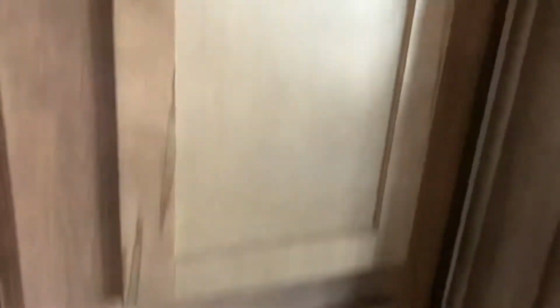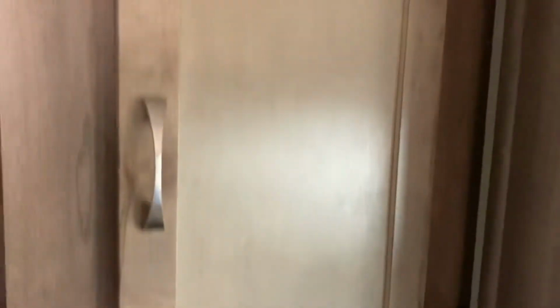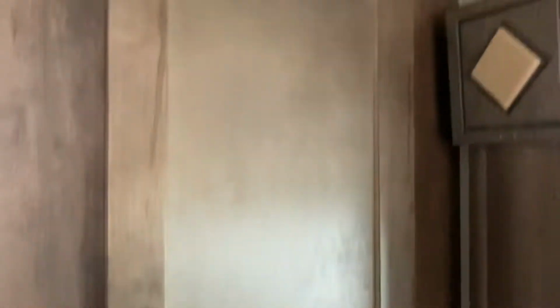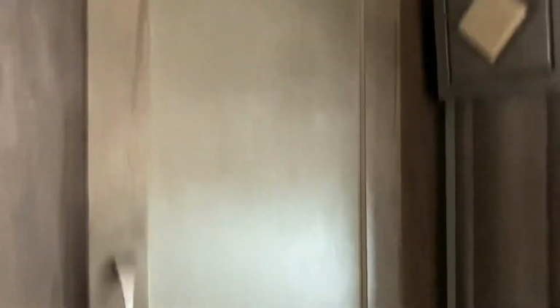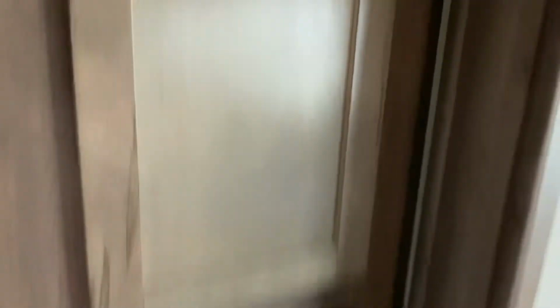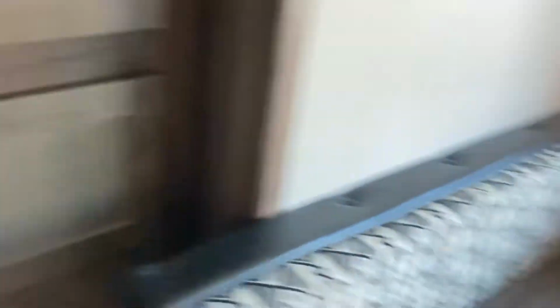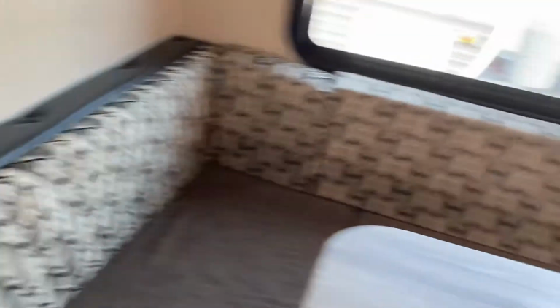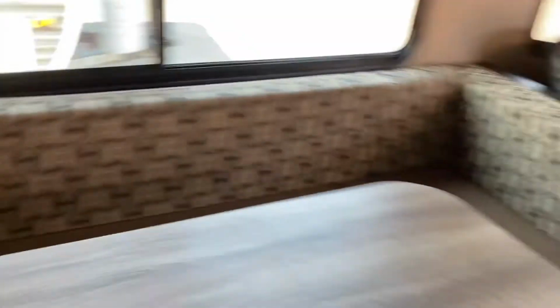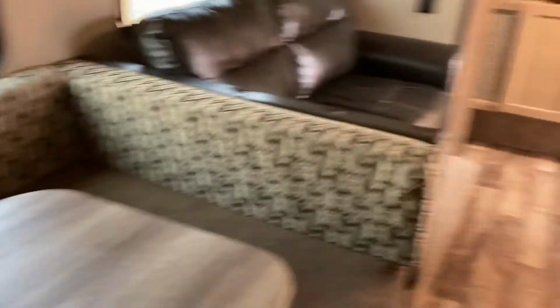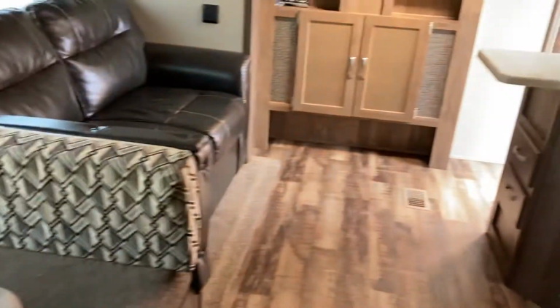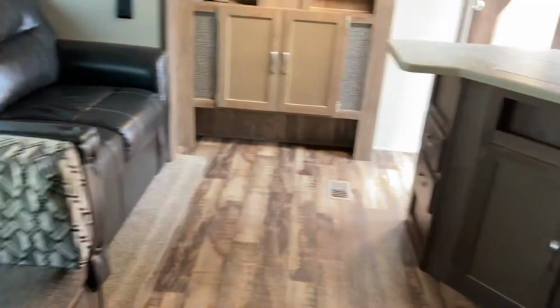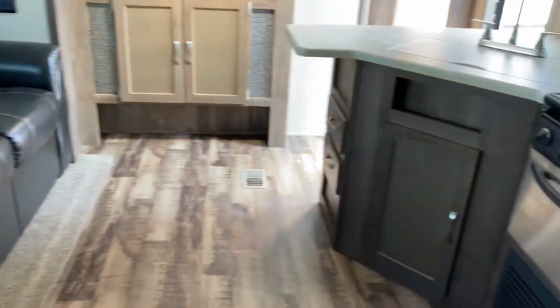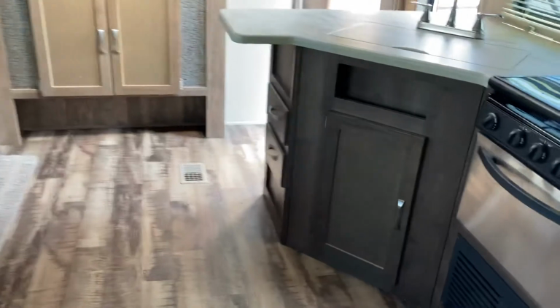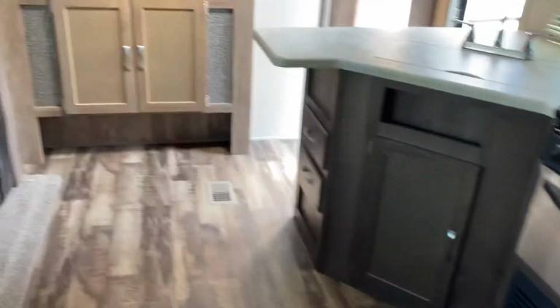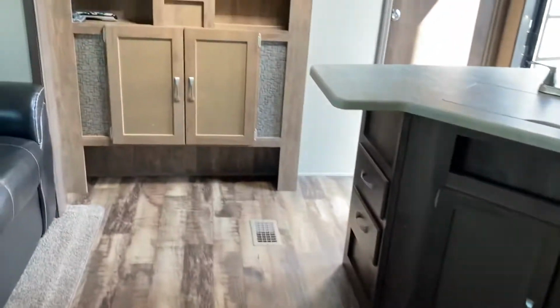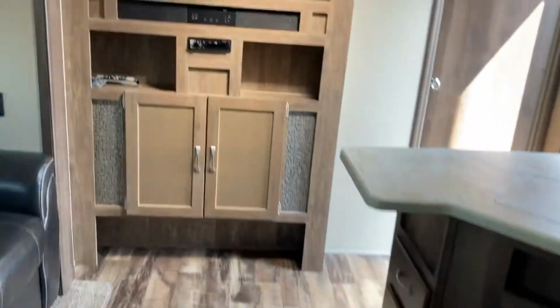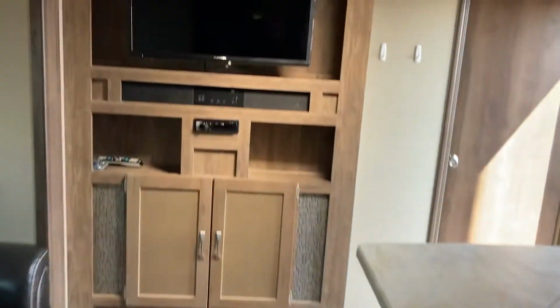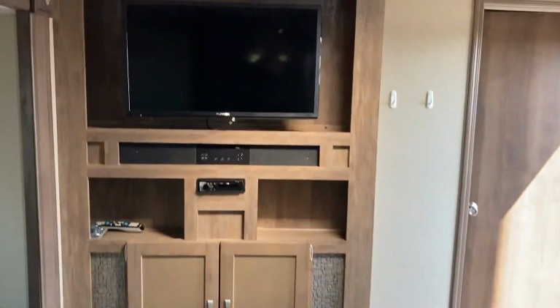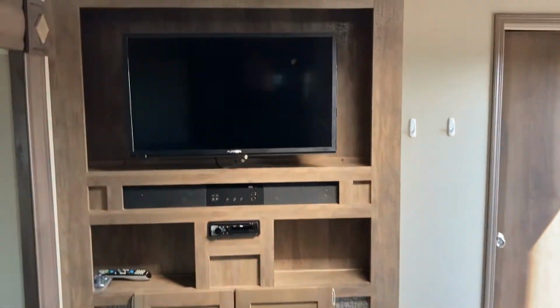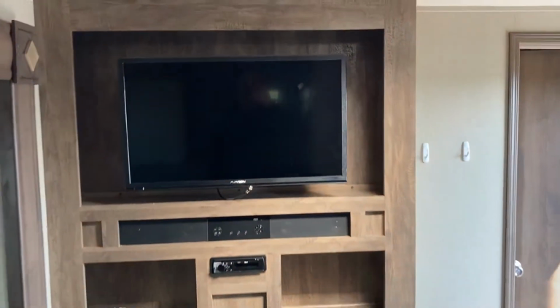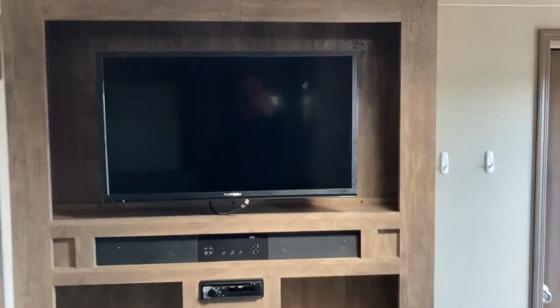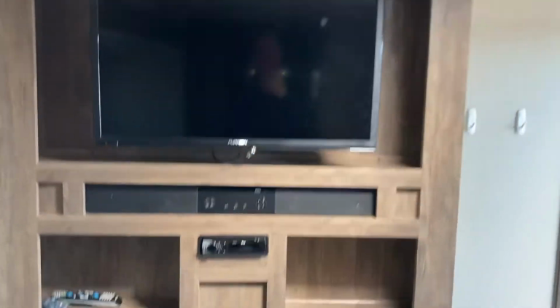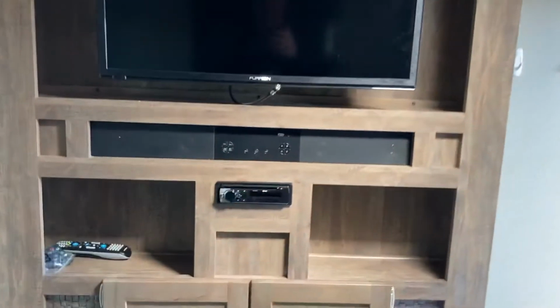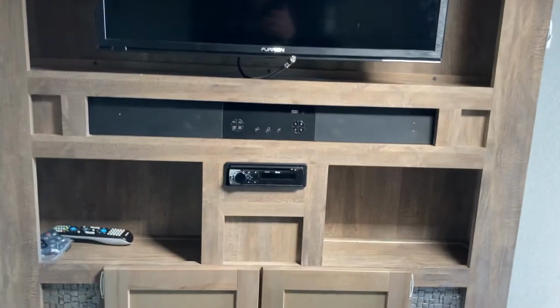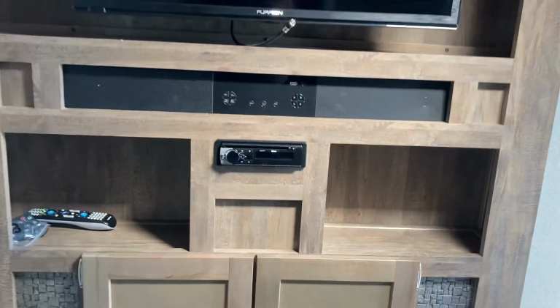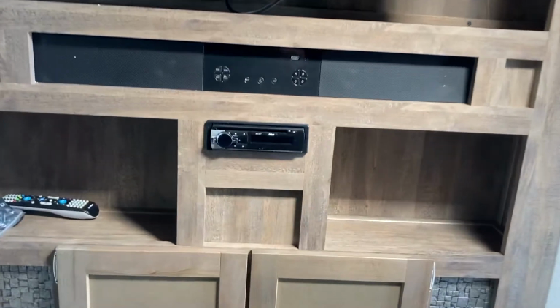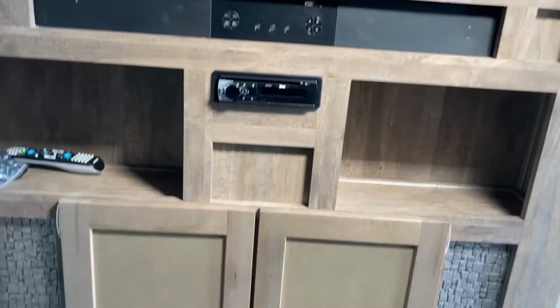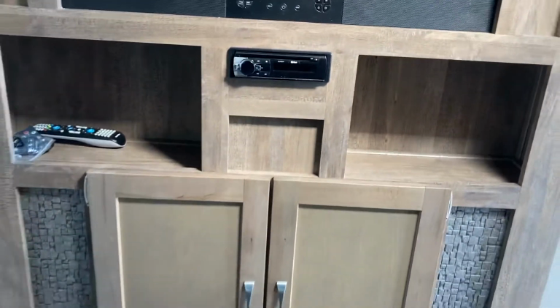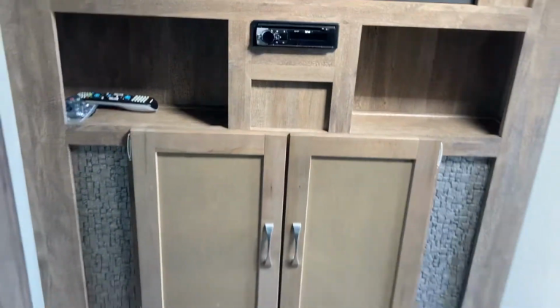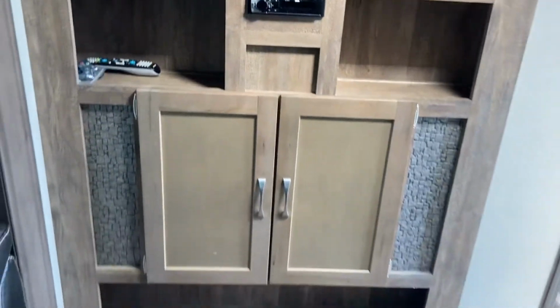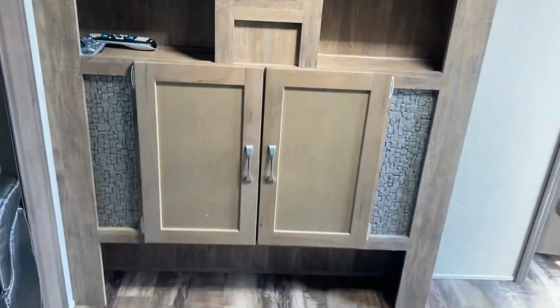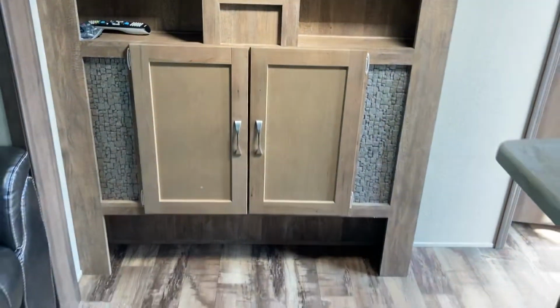There's storage to the left of the dinette, giving you a little extra space to keep things. This one is probably best used on a seasonal lot, but it could be towed with the right half-ton. The entertainment center is all set up — you've got a Bluetooth connection, a TV set up, and some storage below.